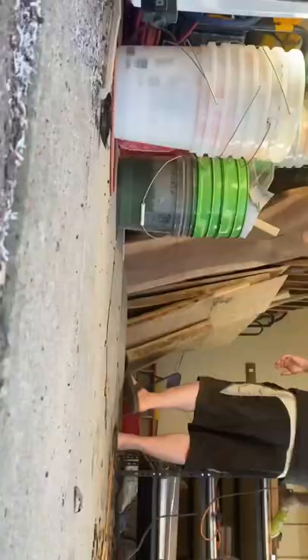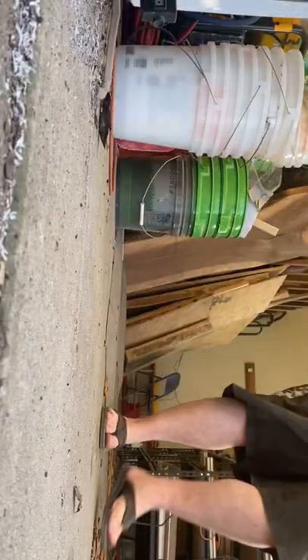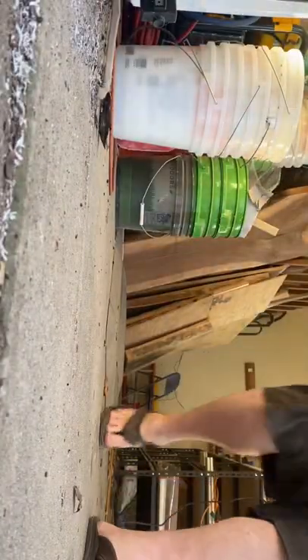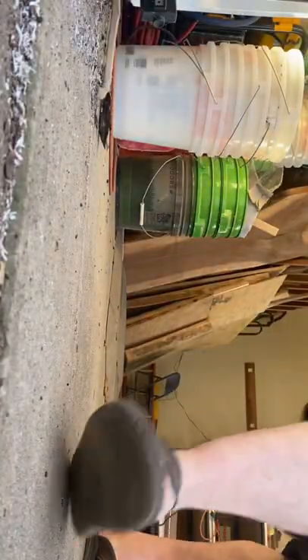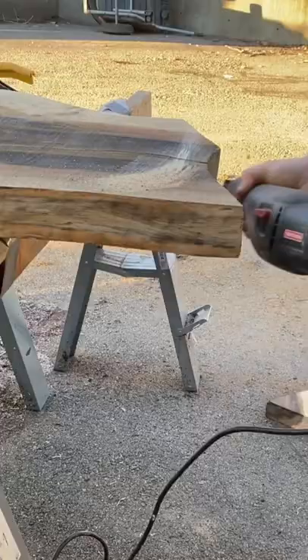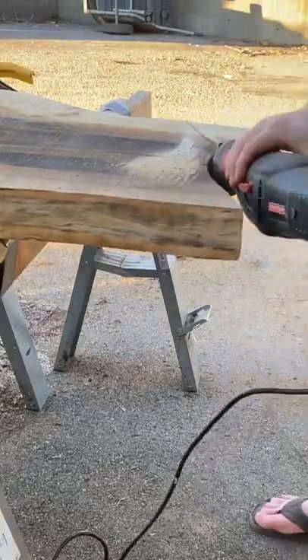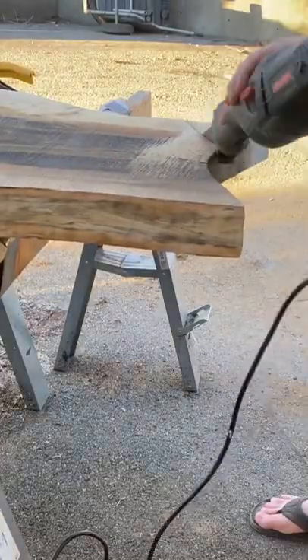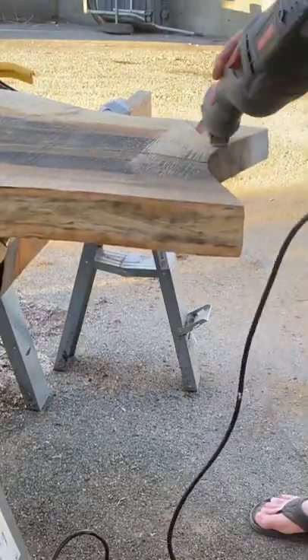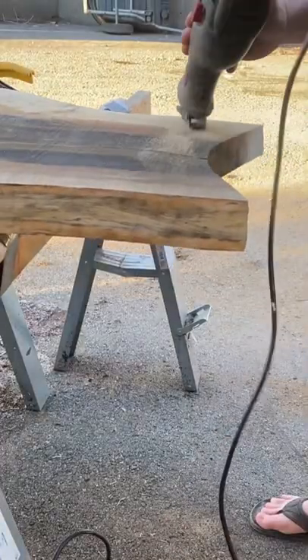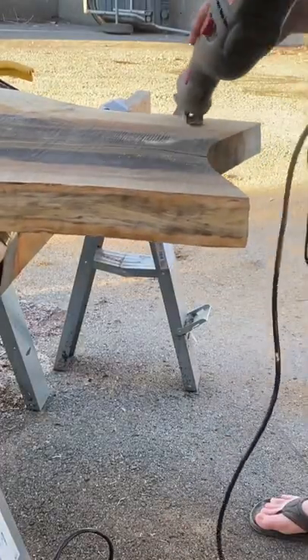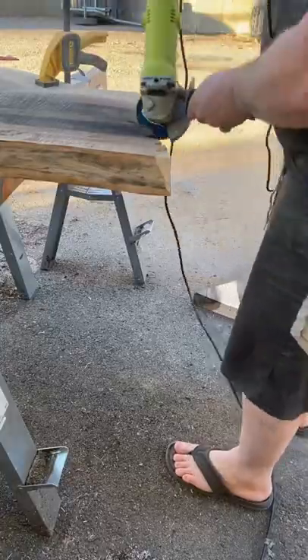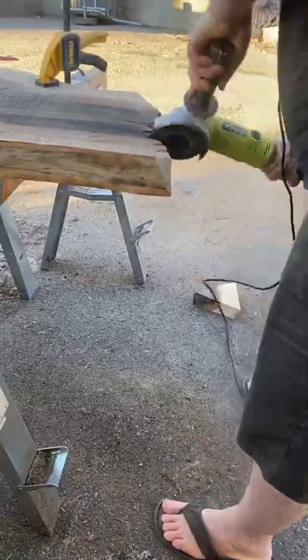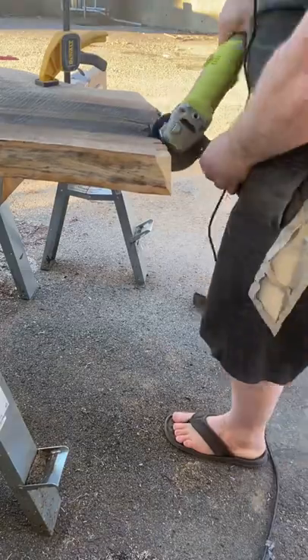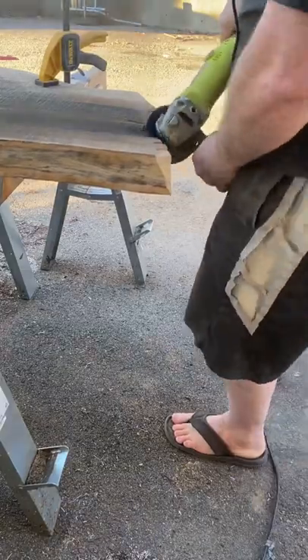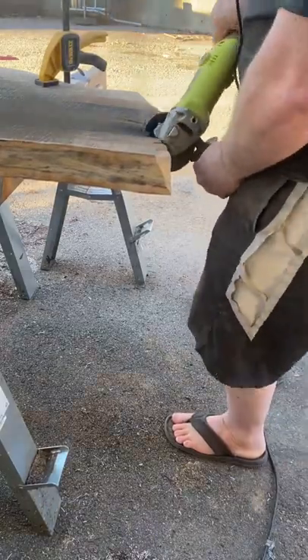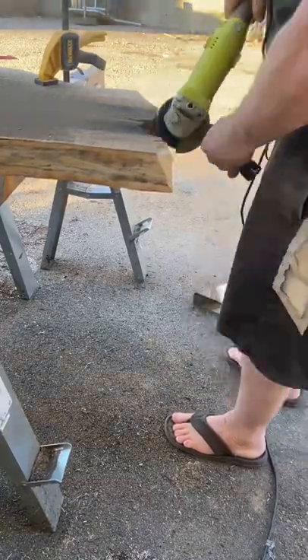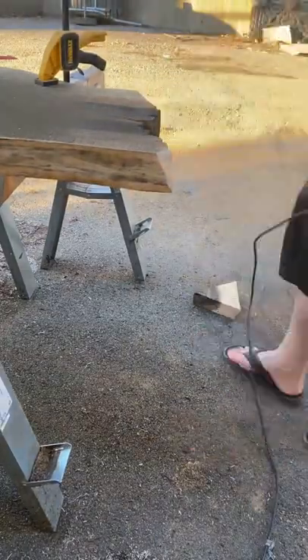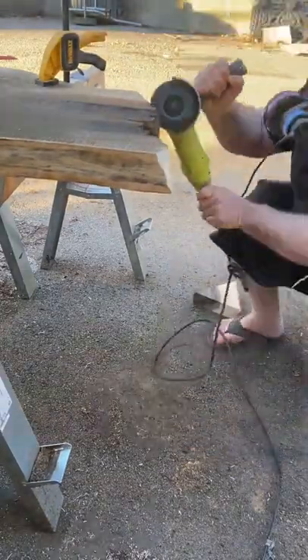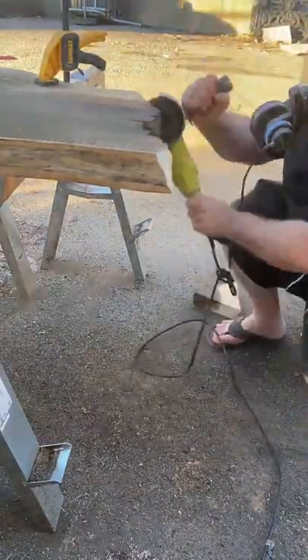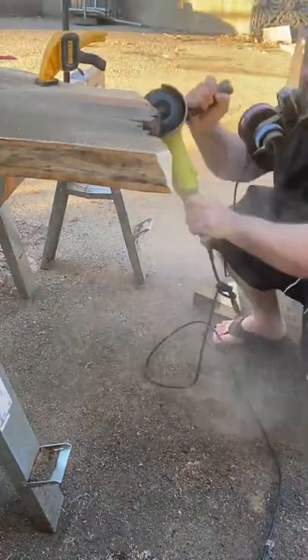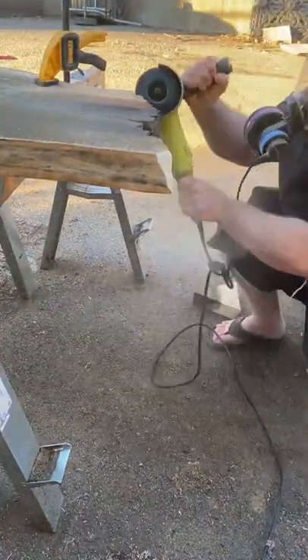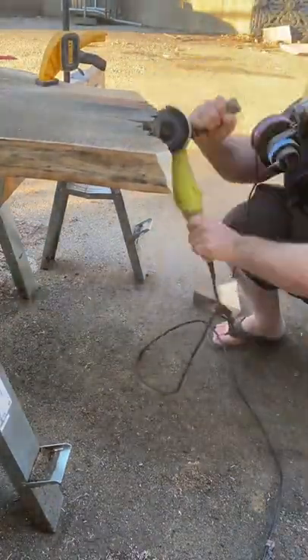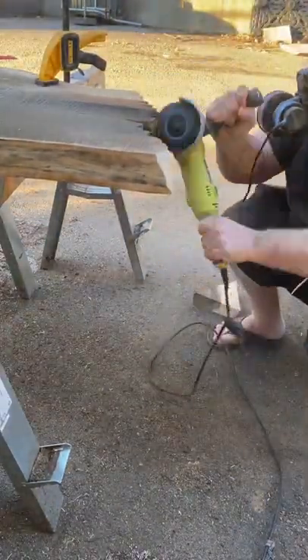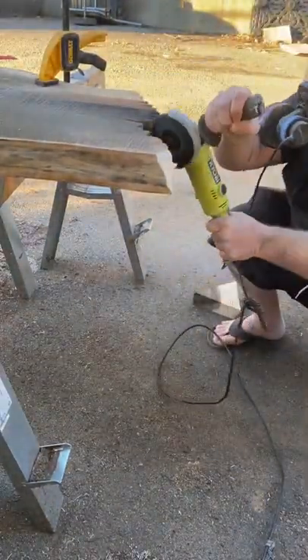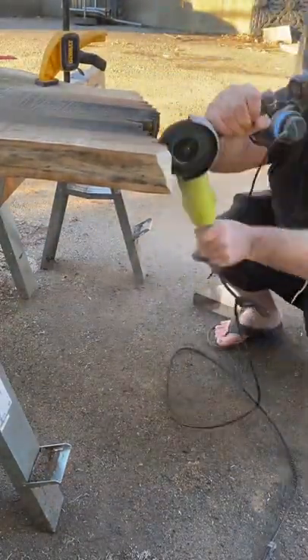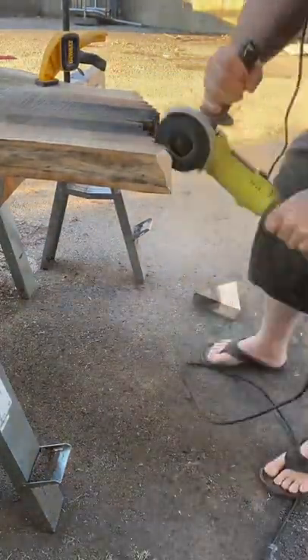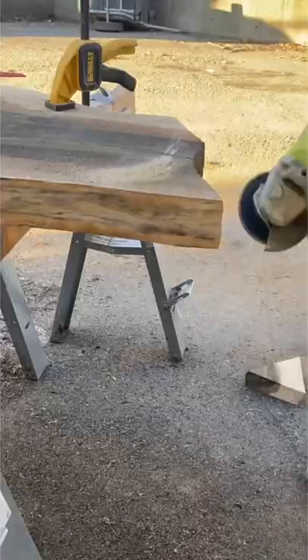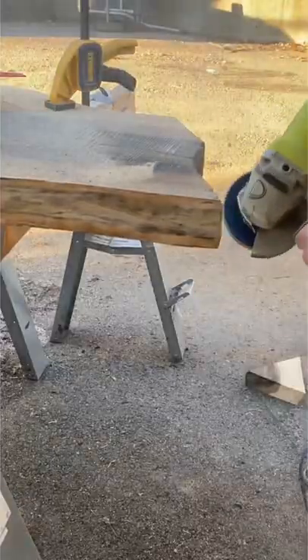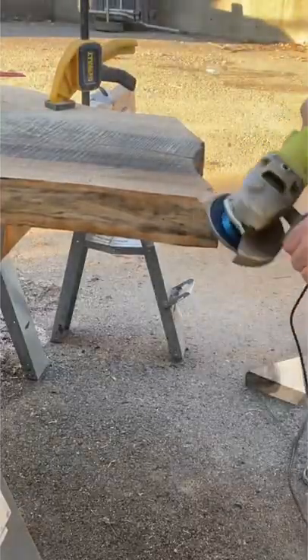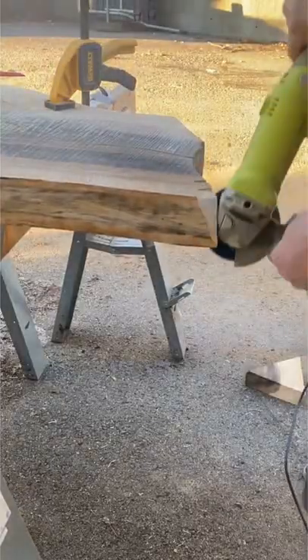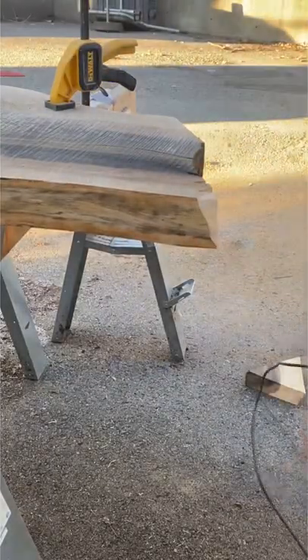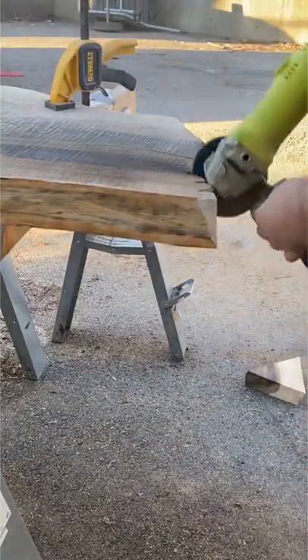Oh, and I got my brand new safety flip flops in. So before you give me your foot prison propaganda, realize I can count how many times I've dropped a saw on my foot on my eight remaining toes. But you probably want to be smarter than me — wear safety shoes.